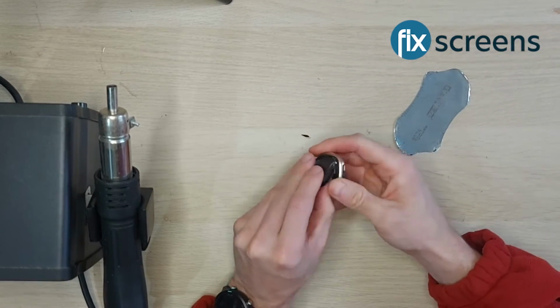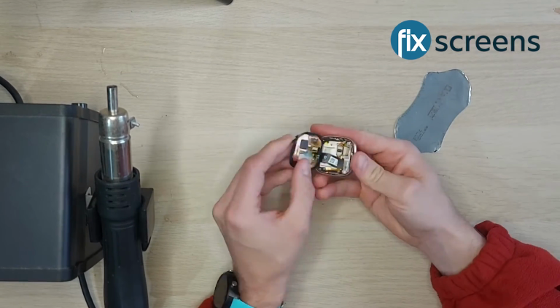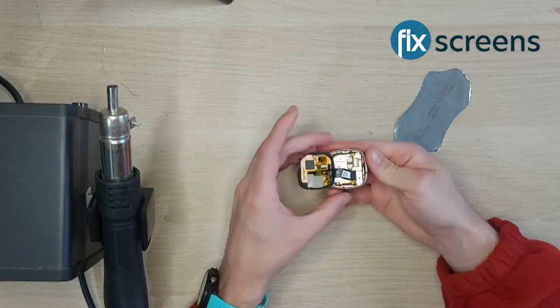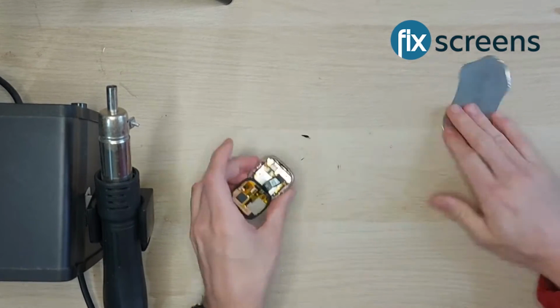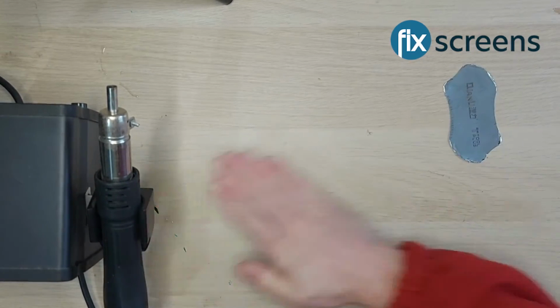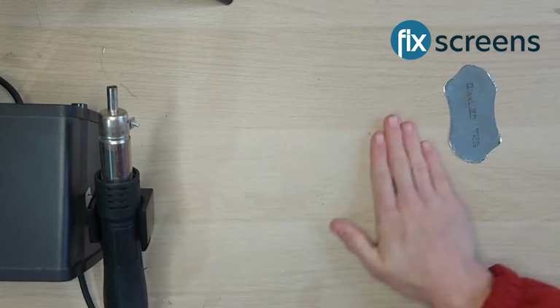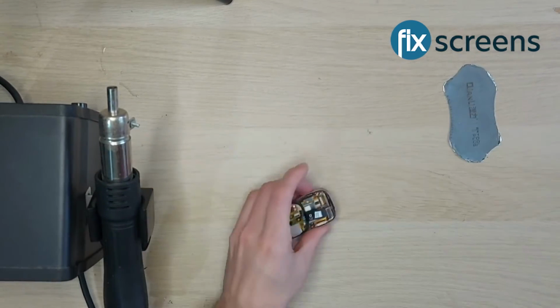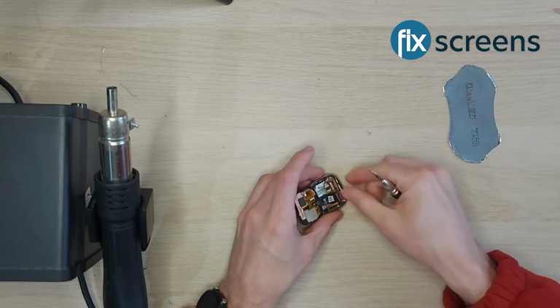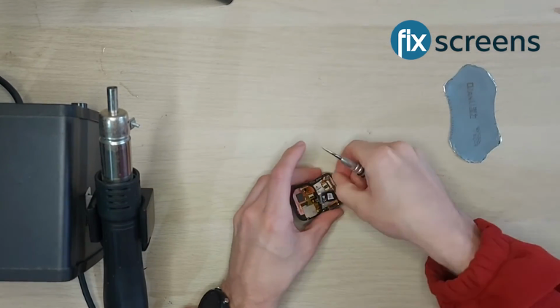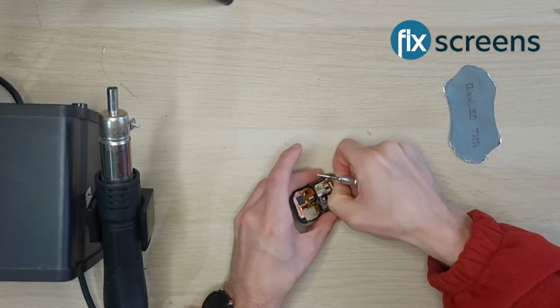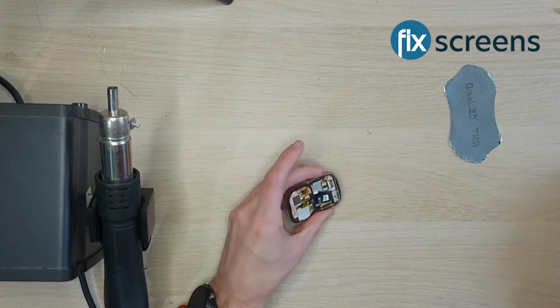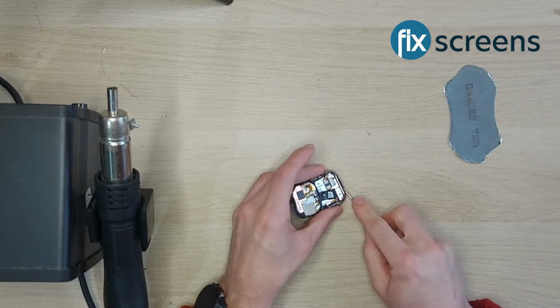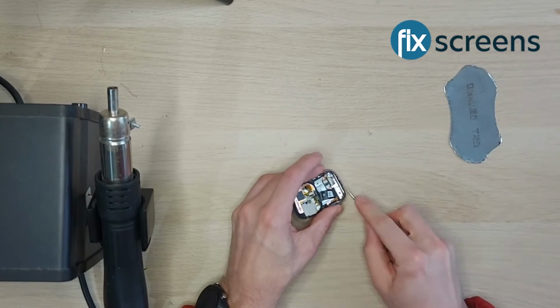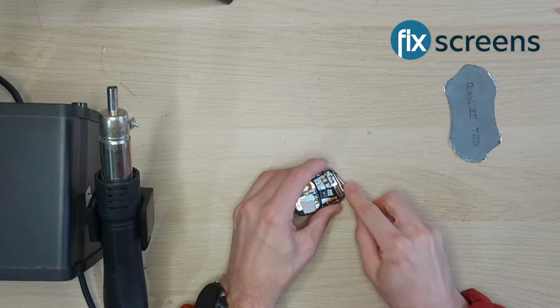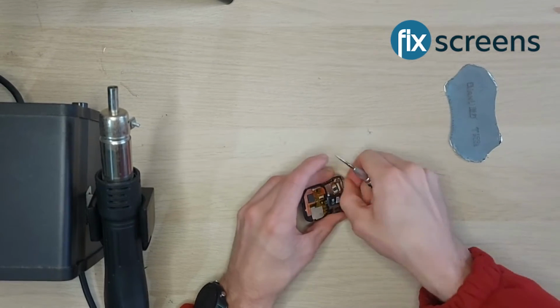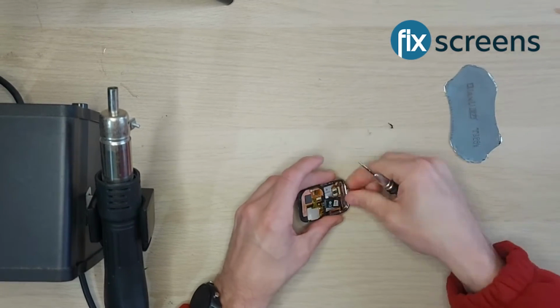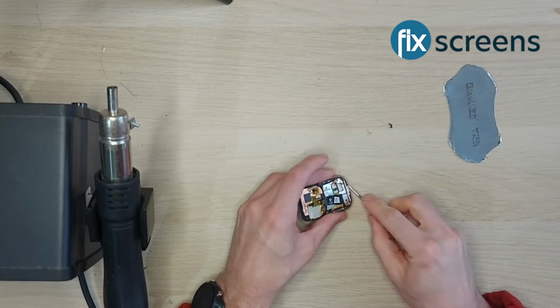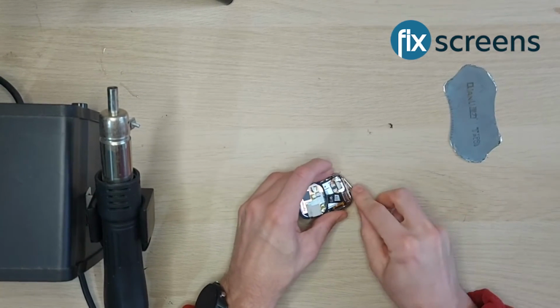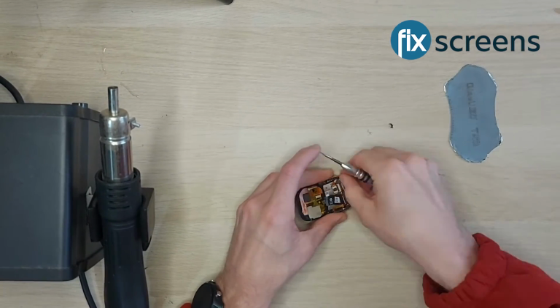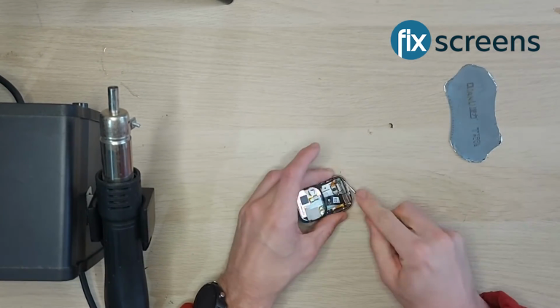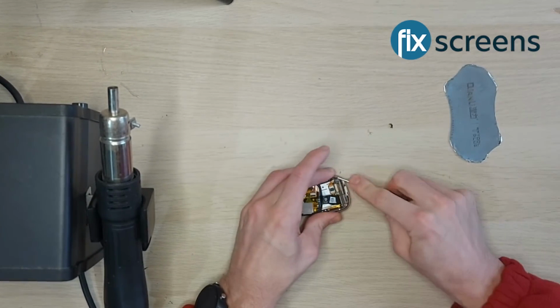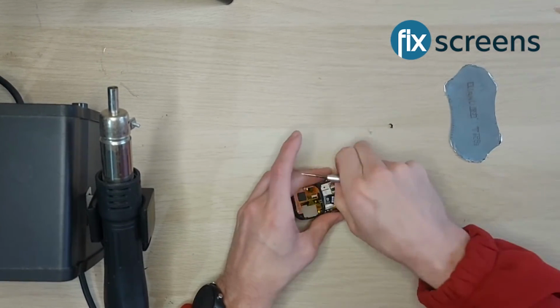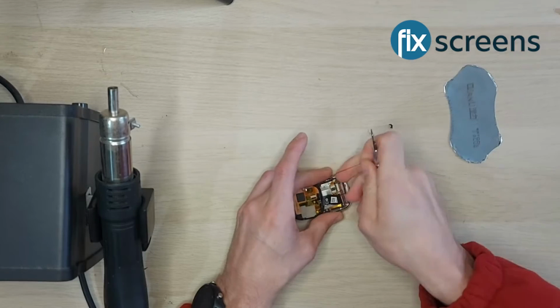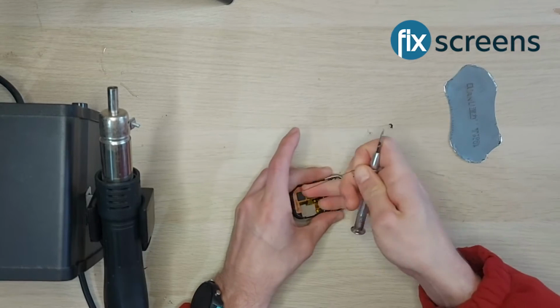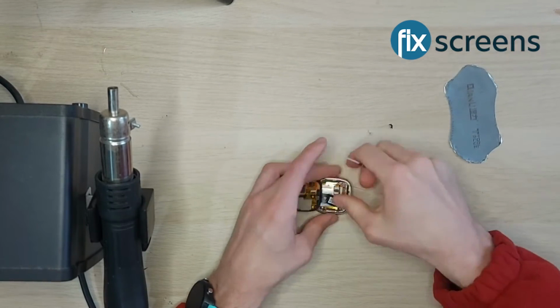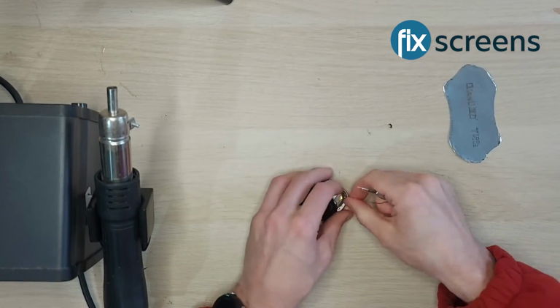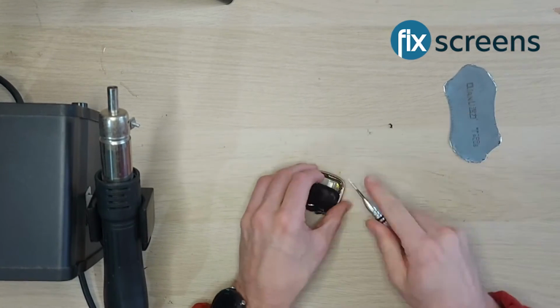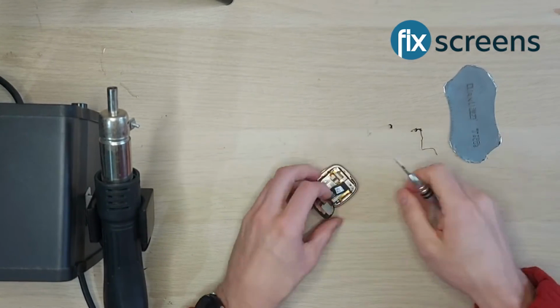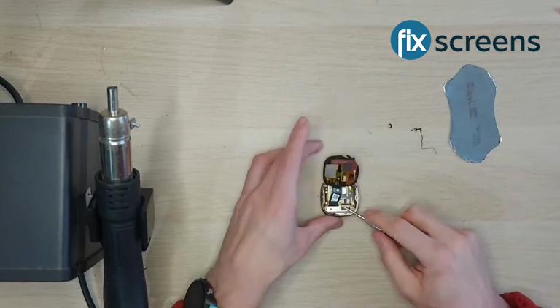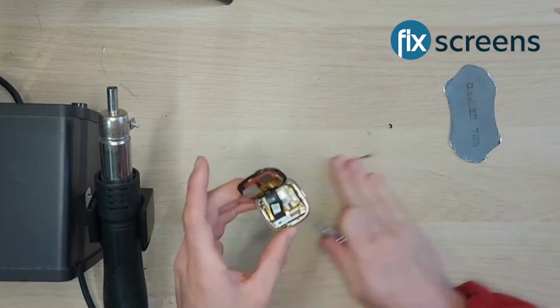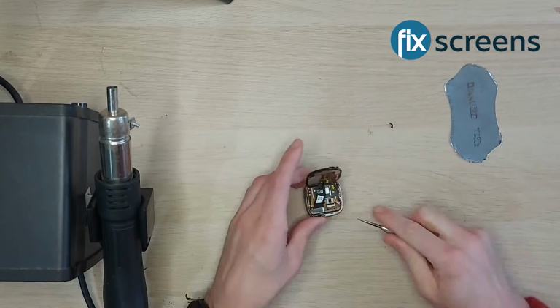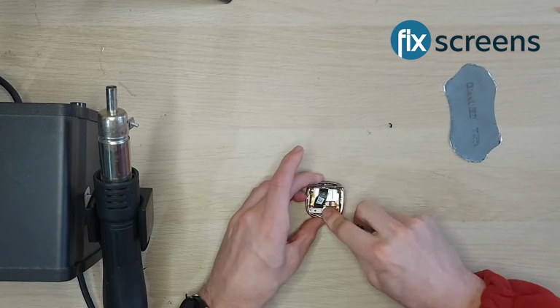Next, use your pry tool to remove the screen. Start on one side and work your way around the device. With enough heat the screen will come off relatively easily. If you can't remove the screen, apply some additional heat and try again.